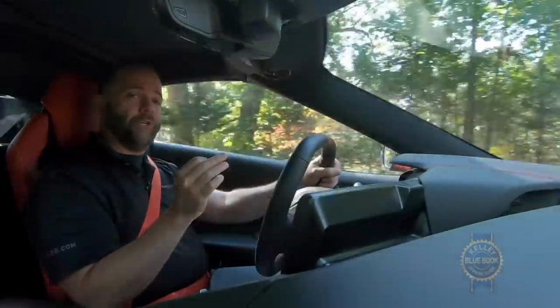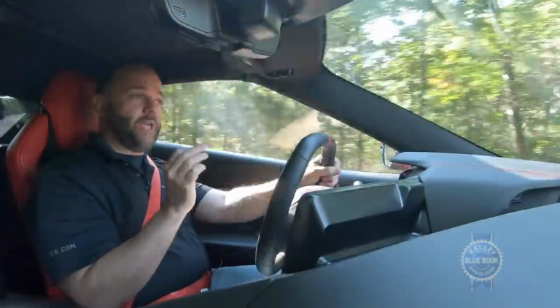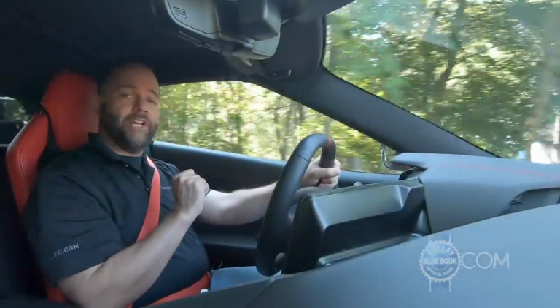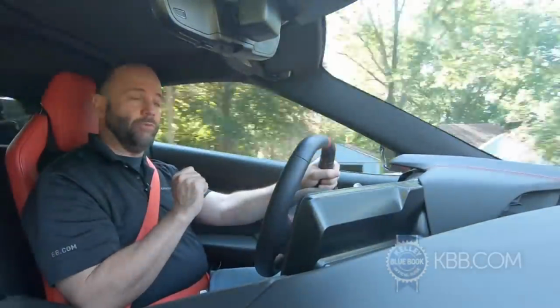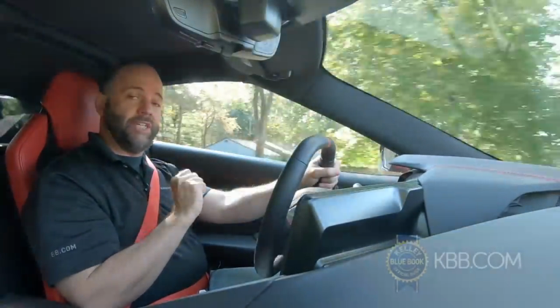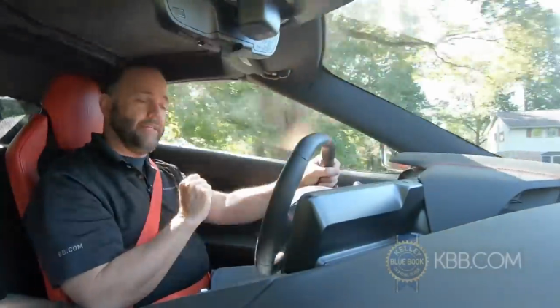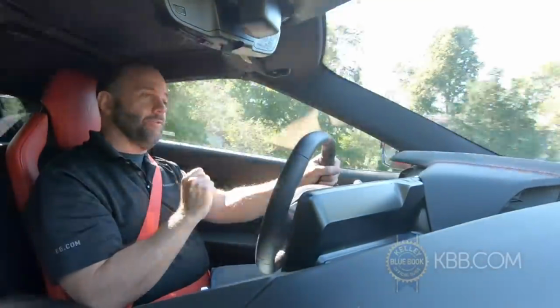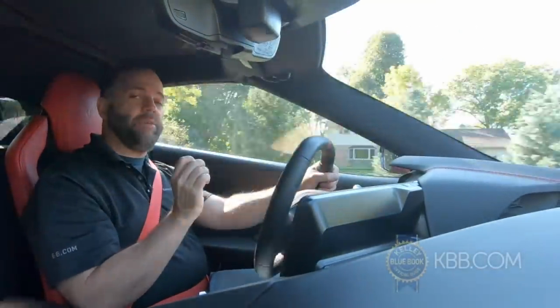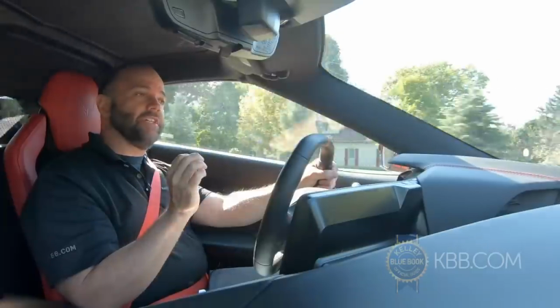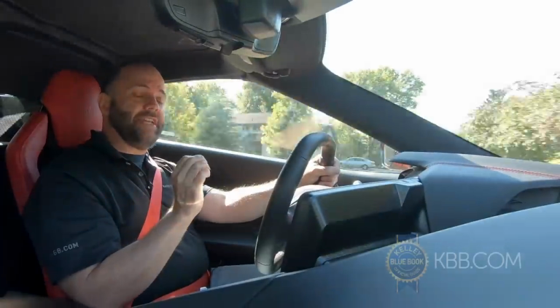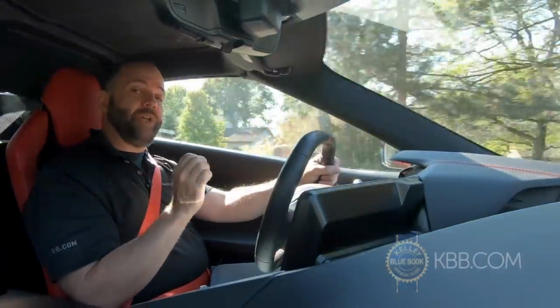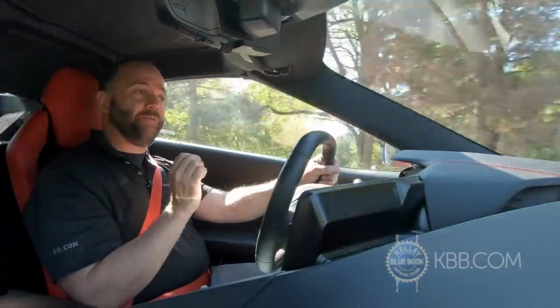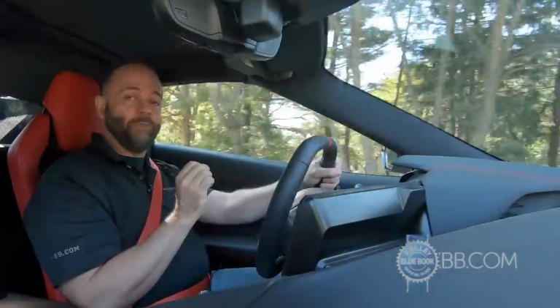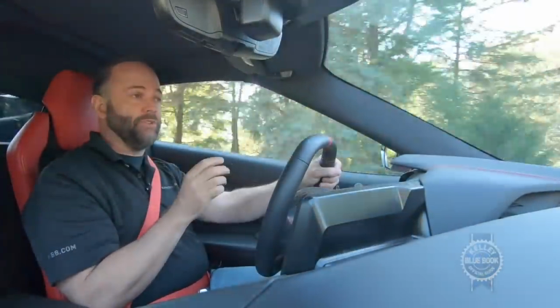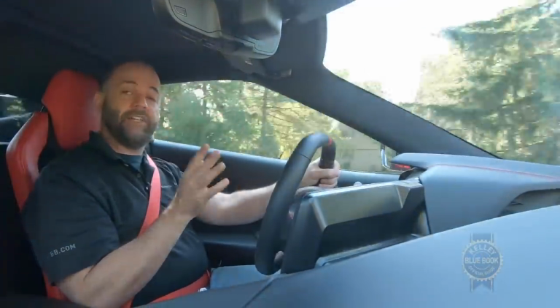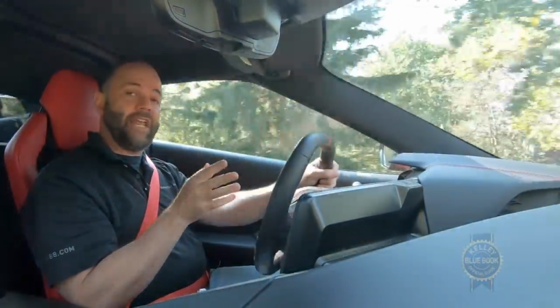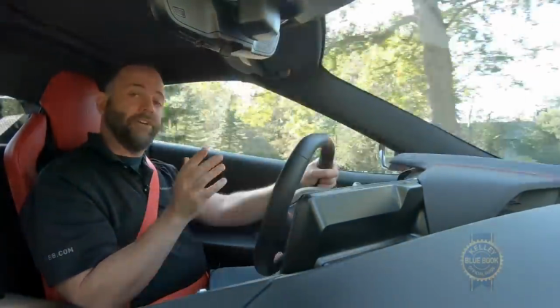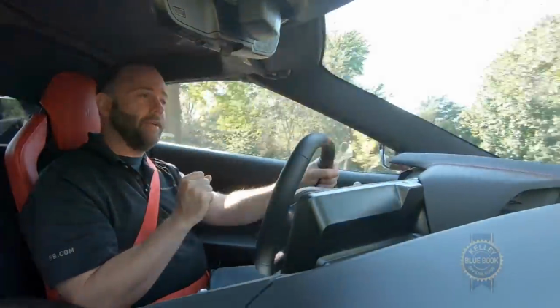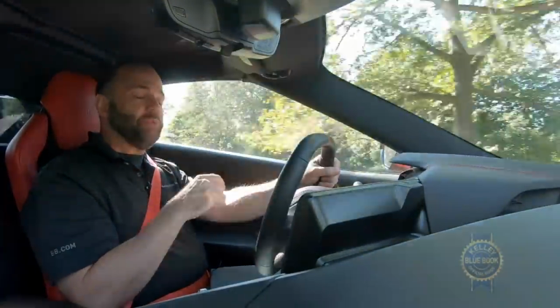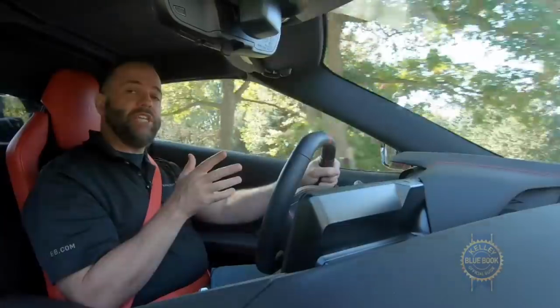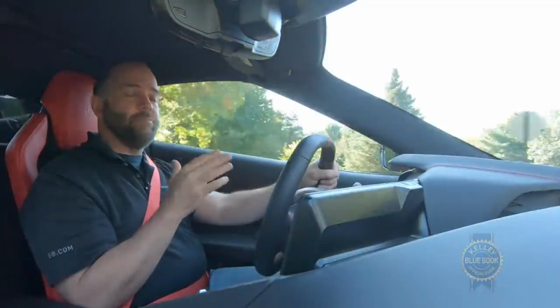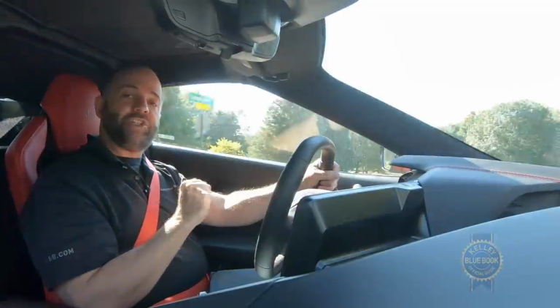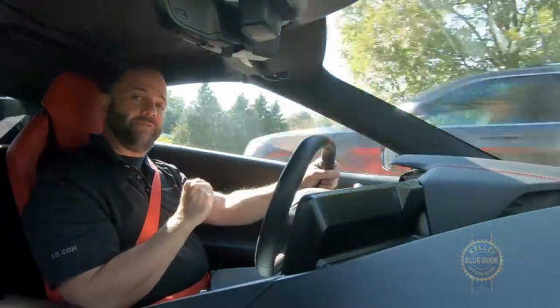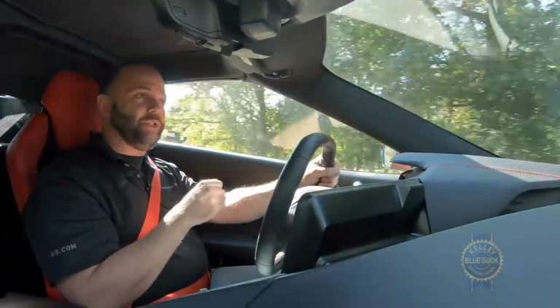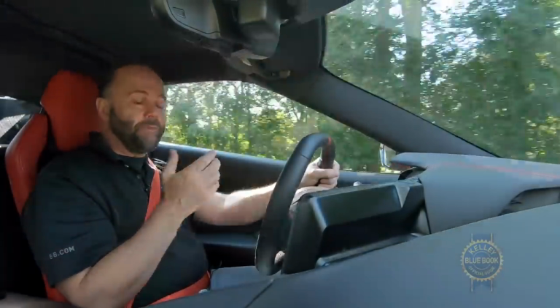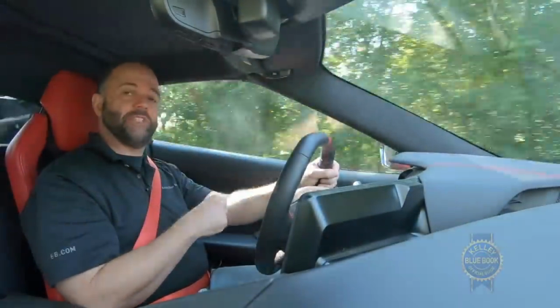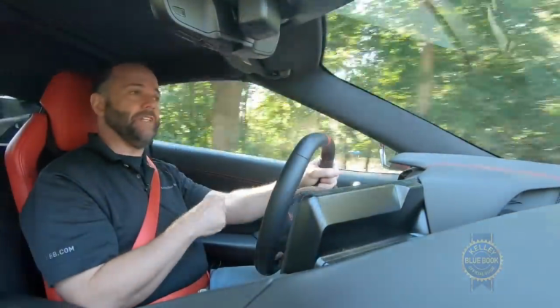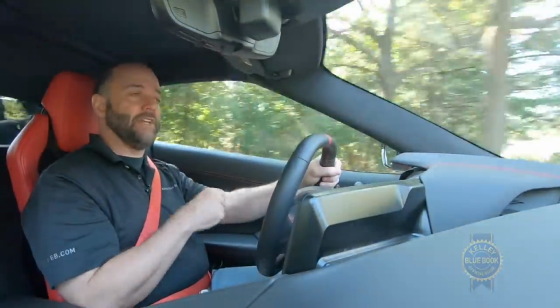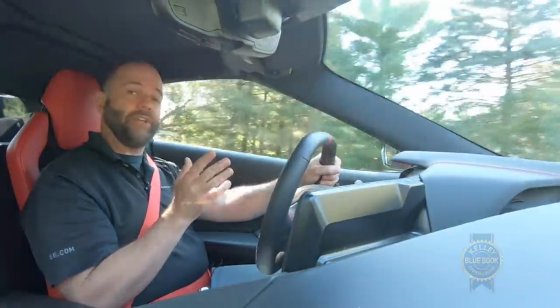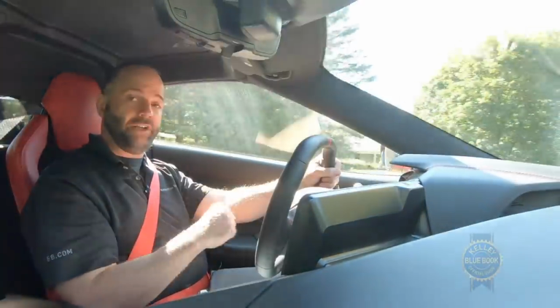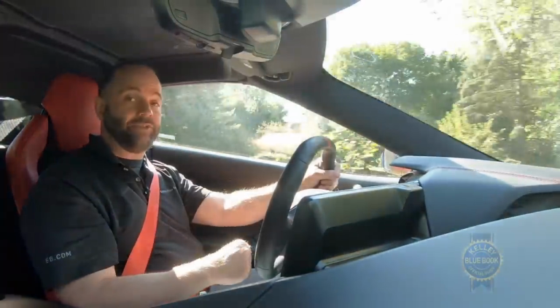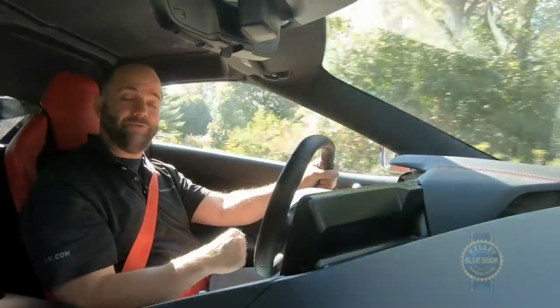Sadly, the Corvette loses its option for a full manual transmission with this redesign. That means more consistent and superior performance numbers — both in acceleration and around a track — but it does mean less man-machine interface, which some enthusiasts might feel is the entire point of a car like the Chevrolet Corvette.